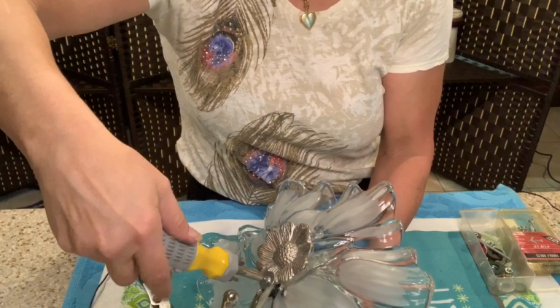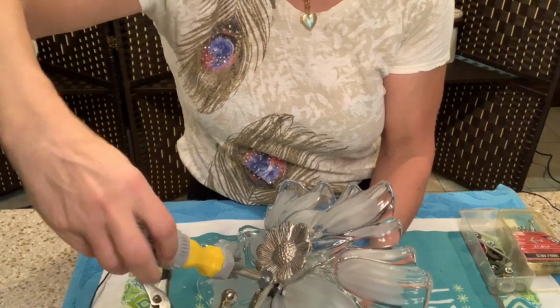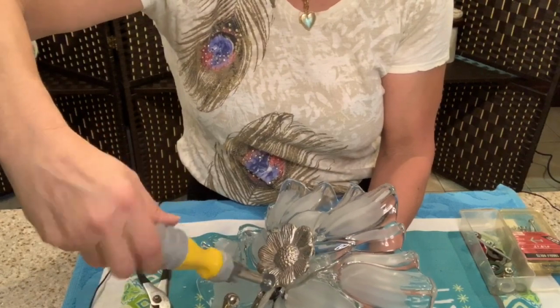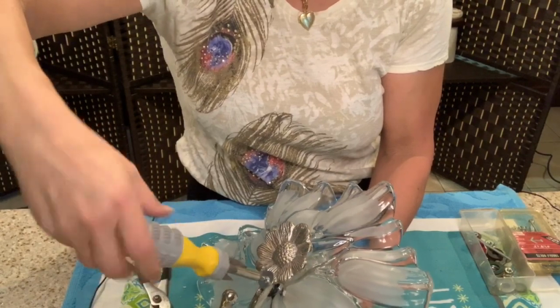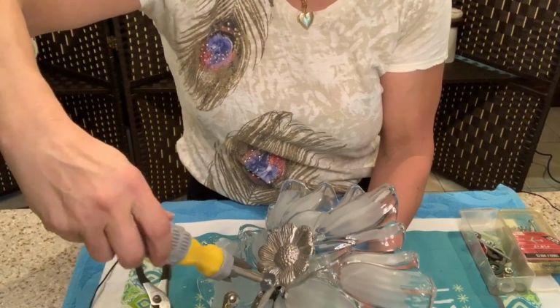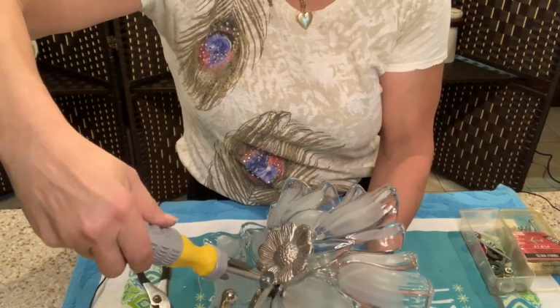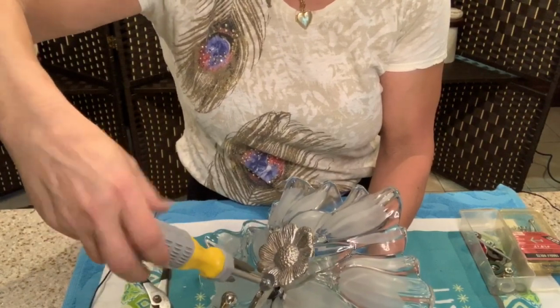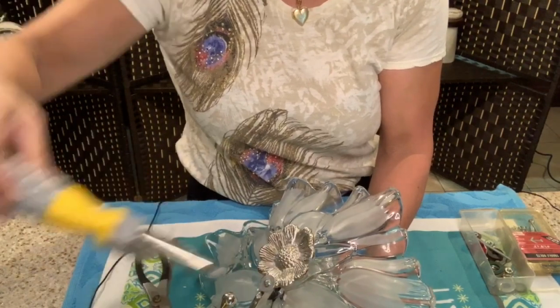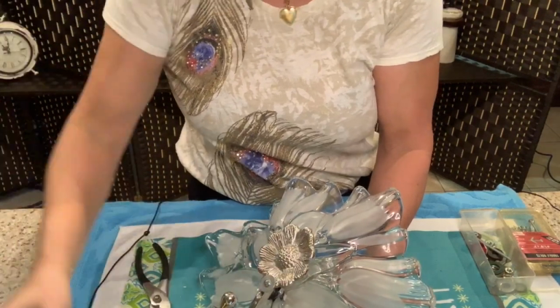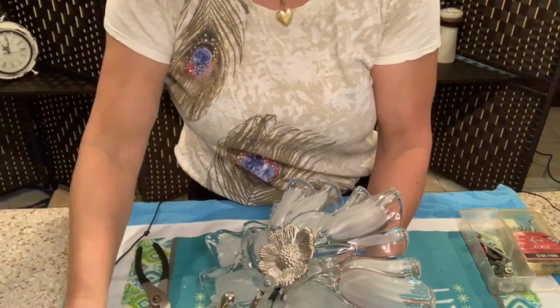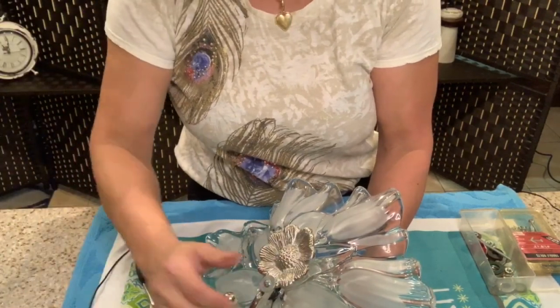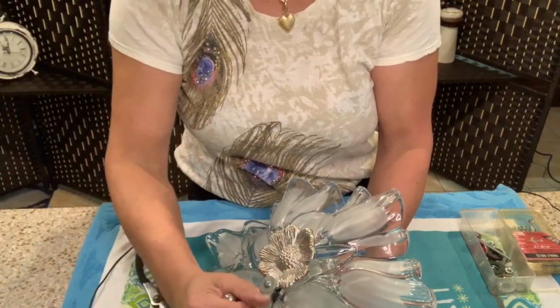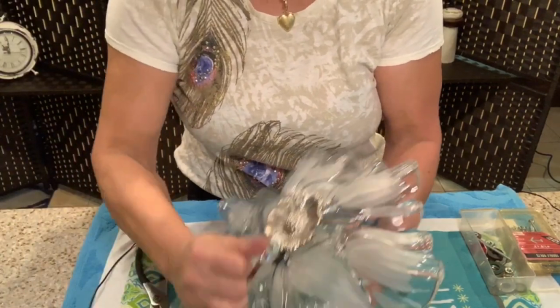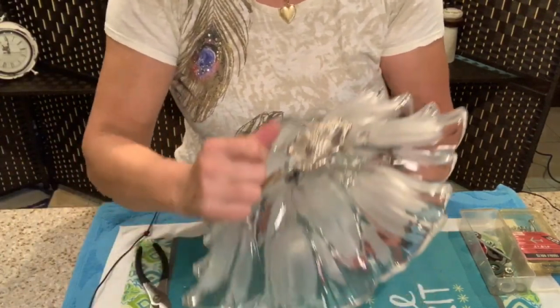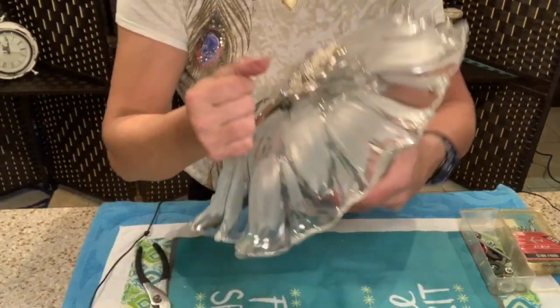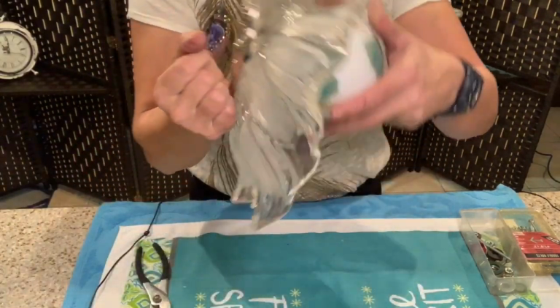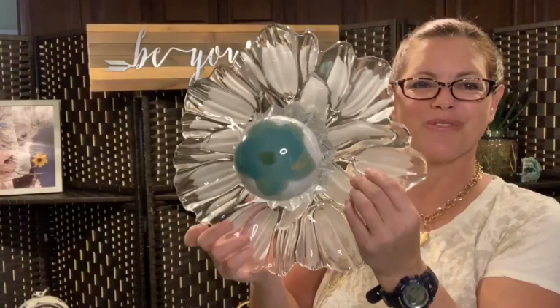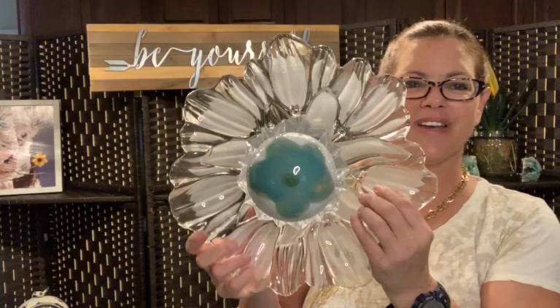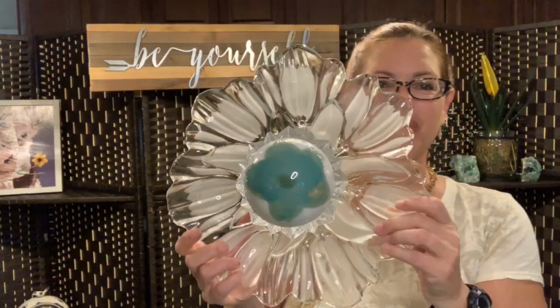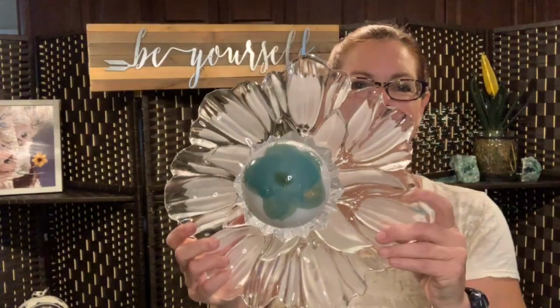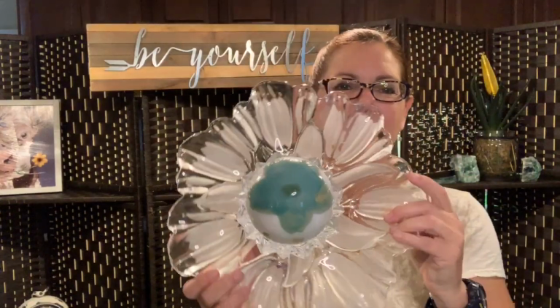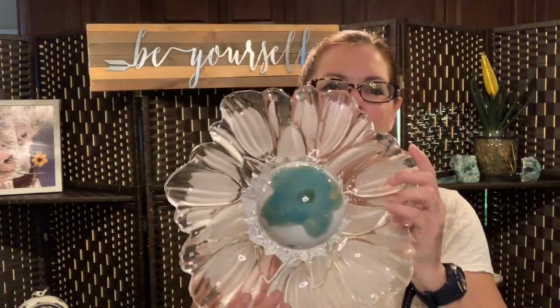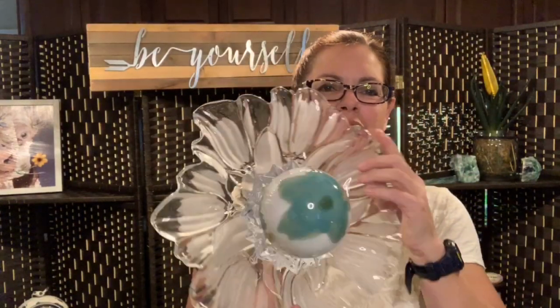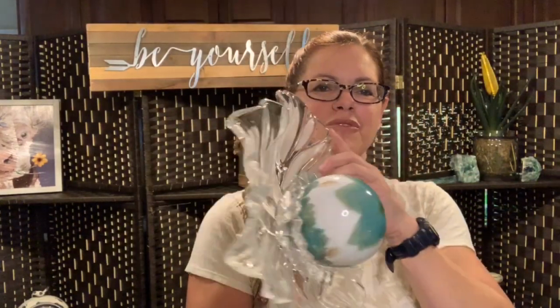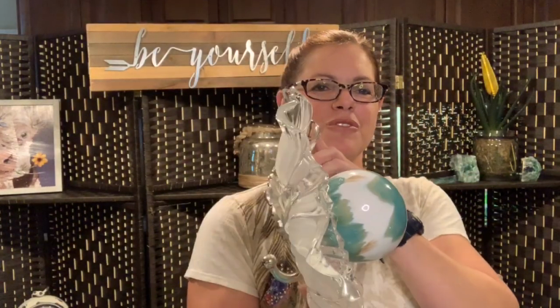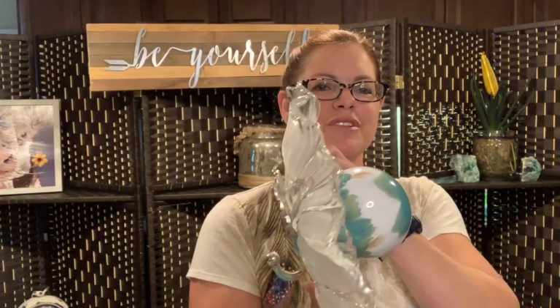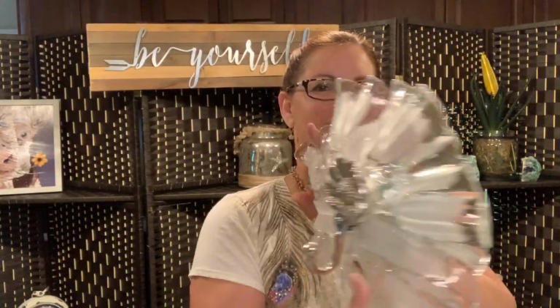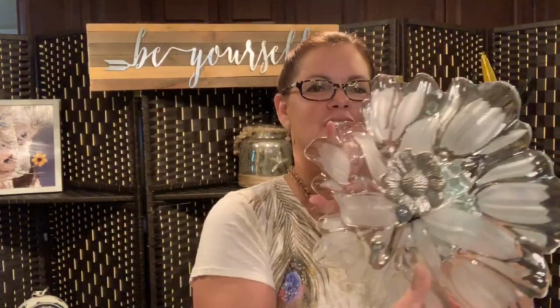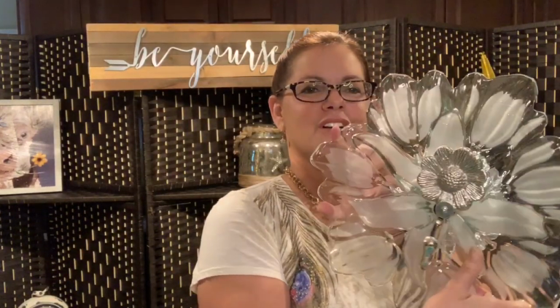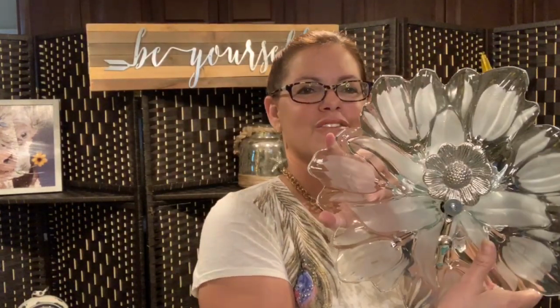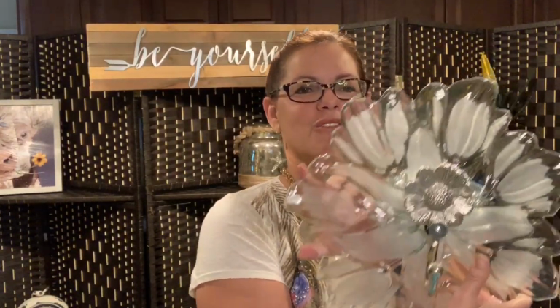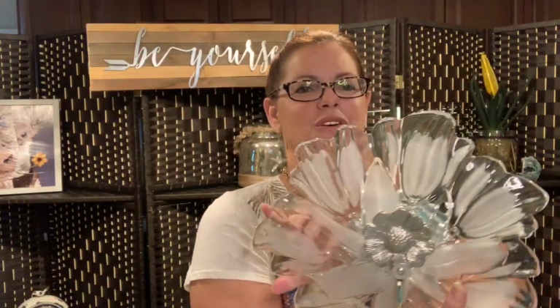I'm not going to make it too tight because I don't want to break anything. Here we go with our beautiful floral piece.